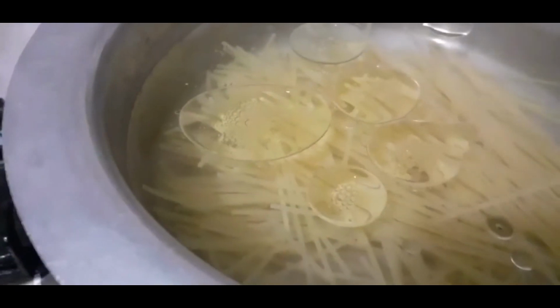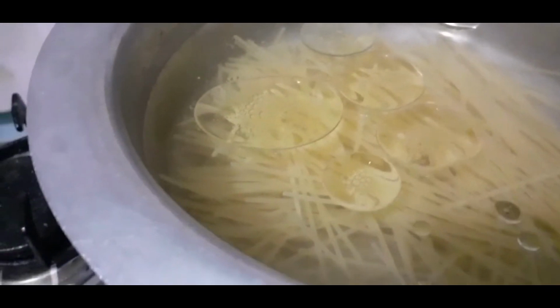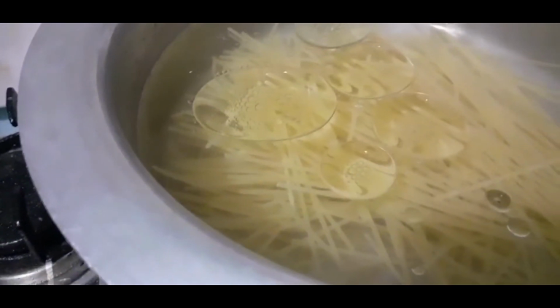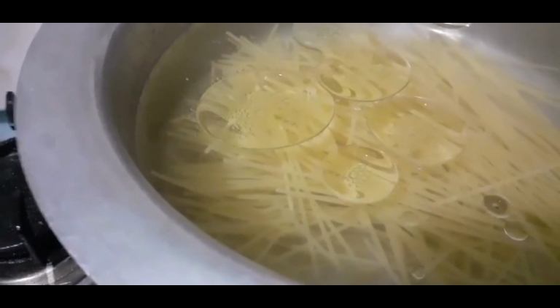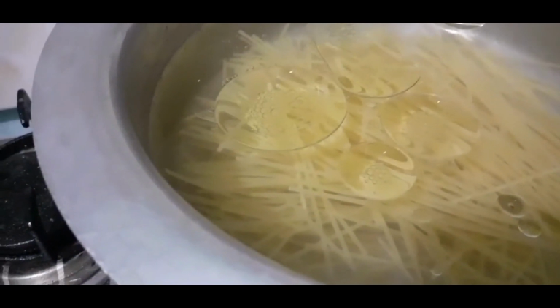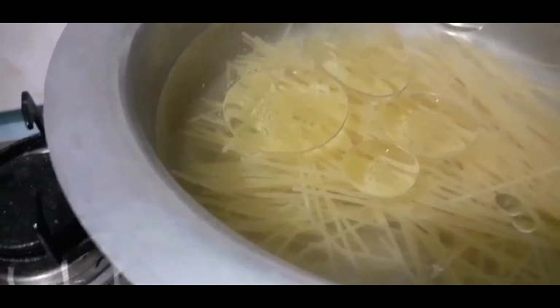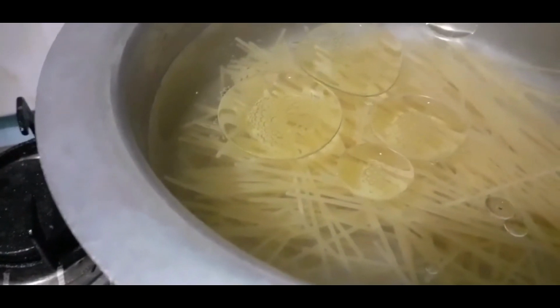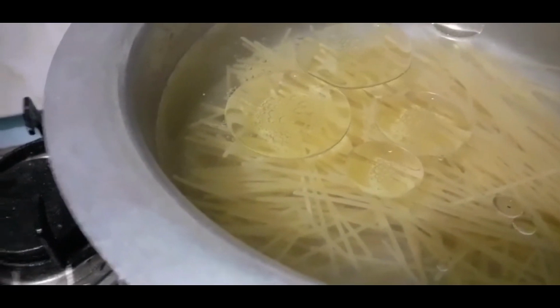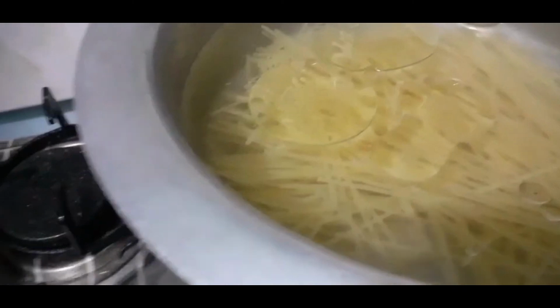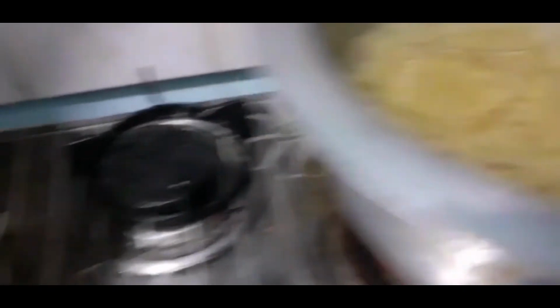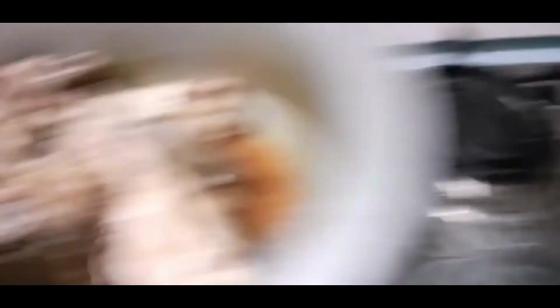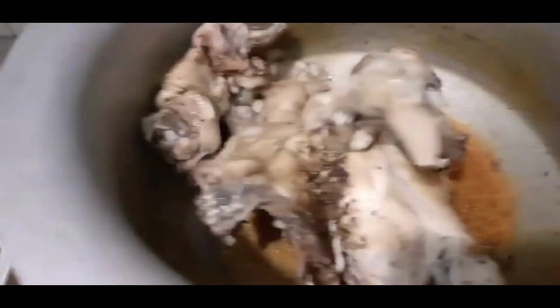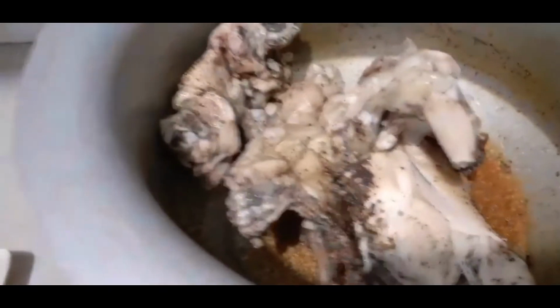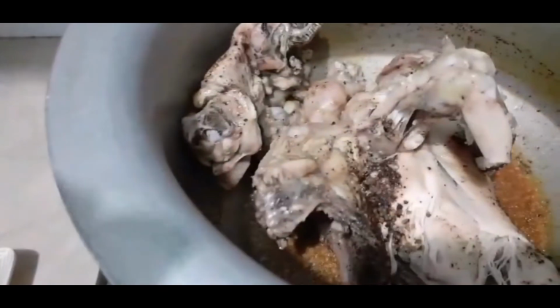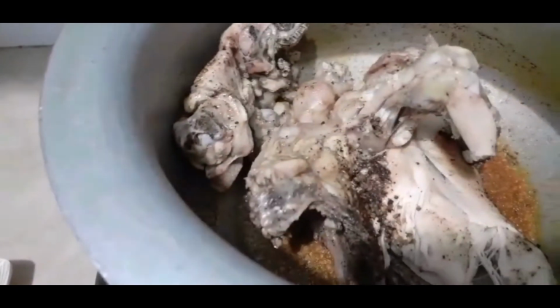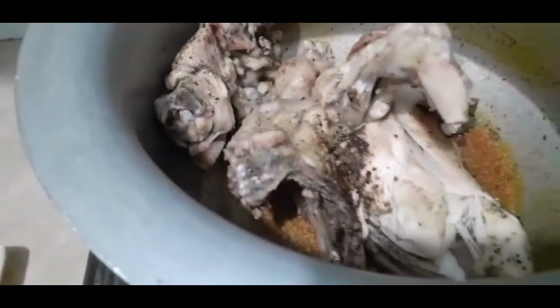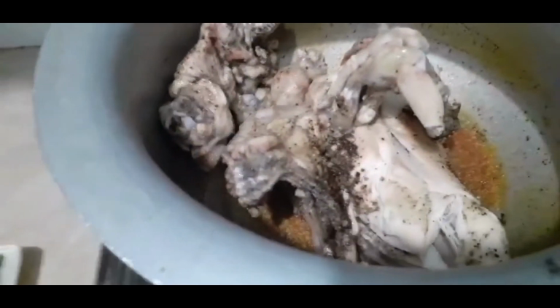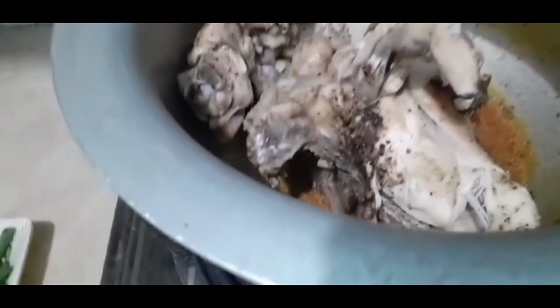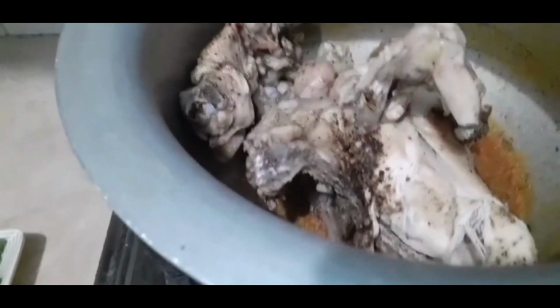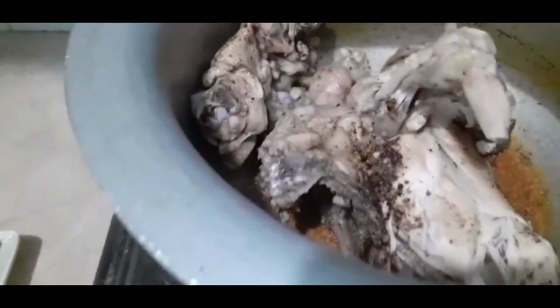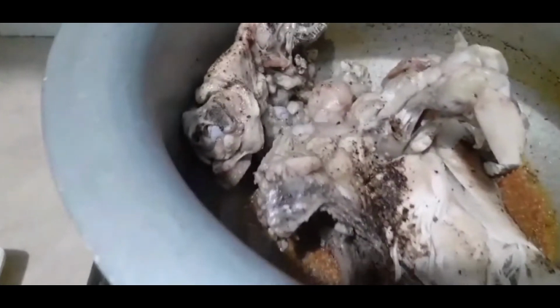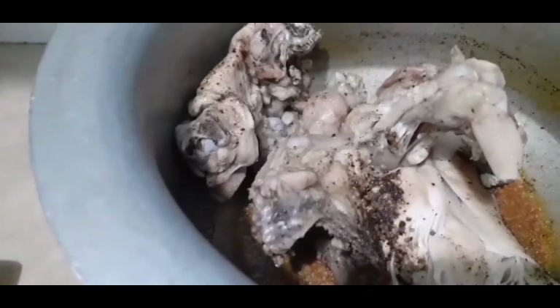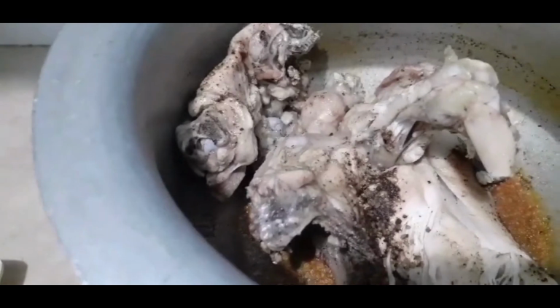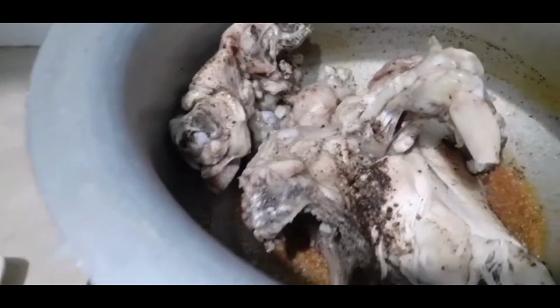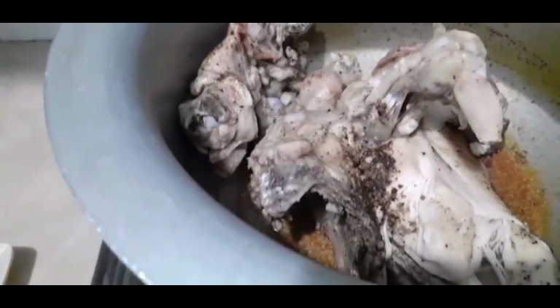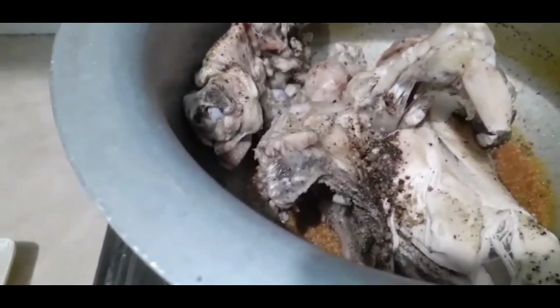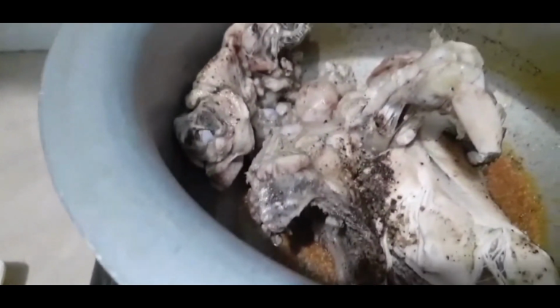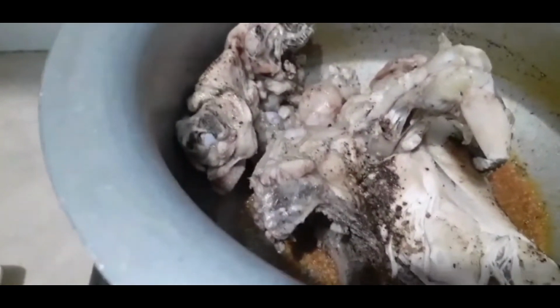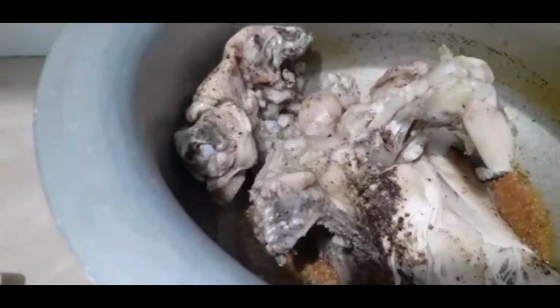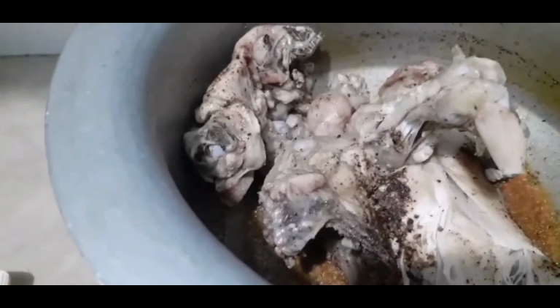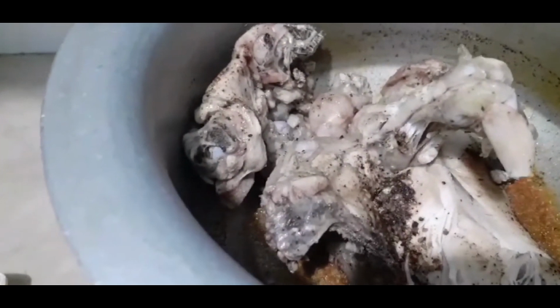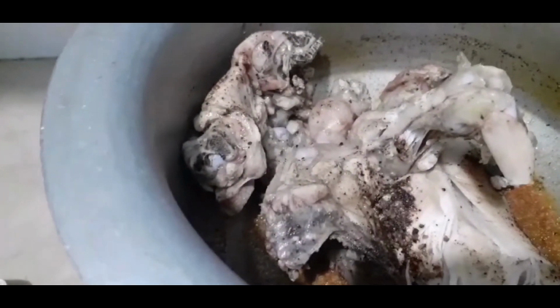When it is boiled, we will put the chicken in a bowl. How do we make the process of spring roll?